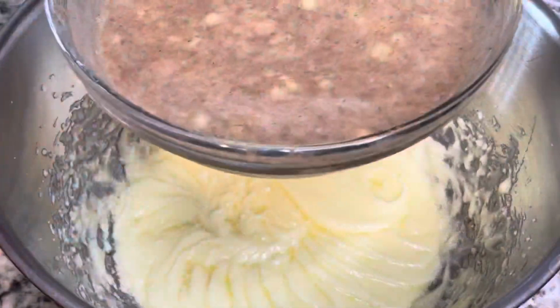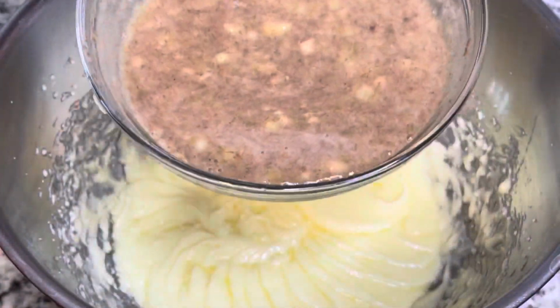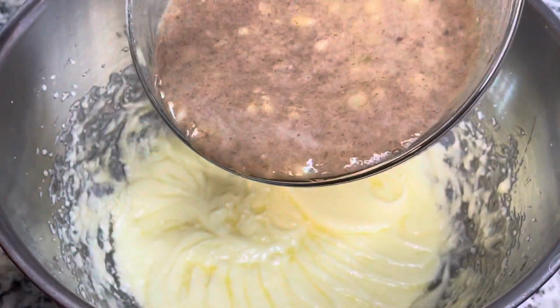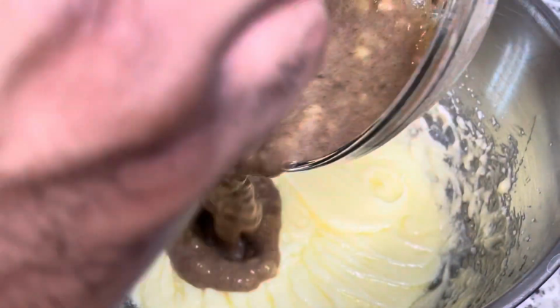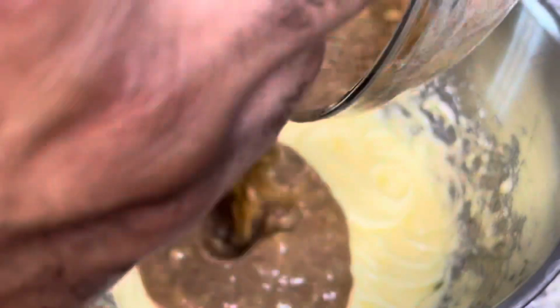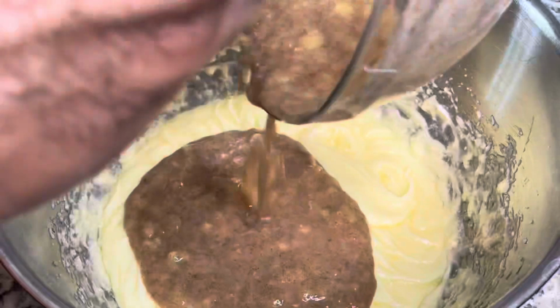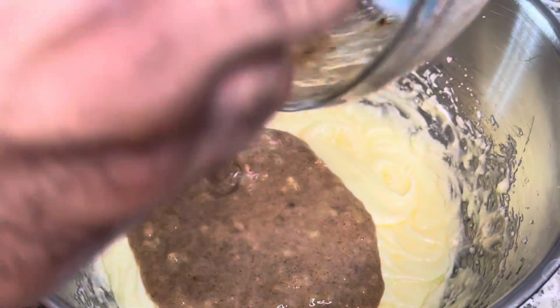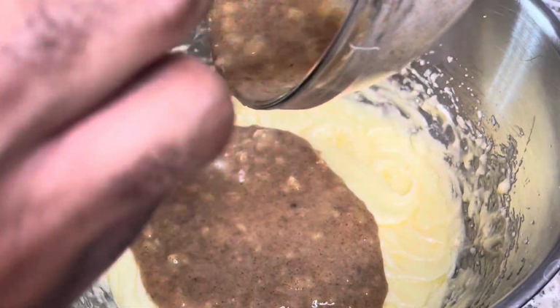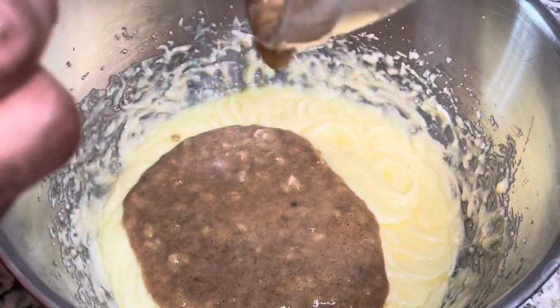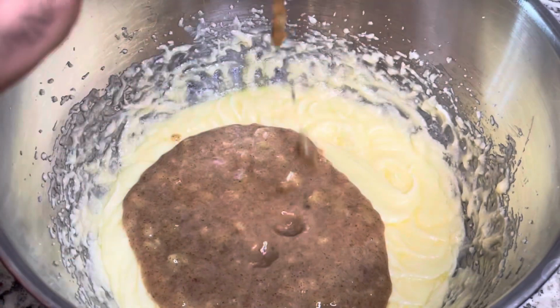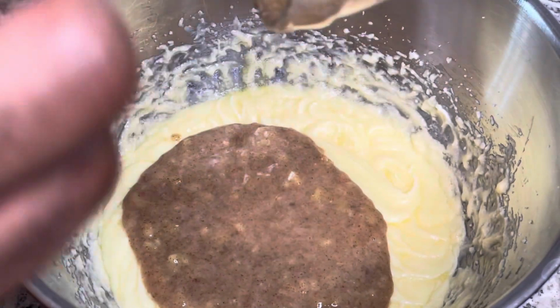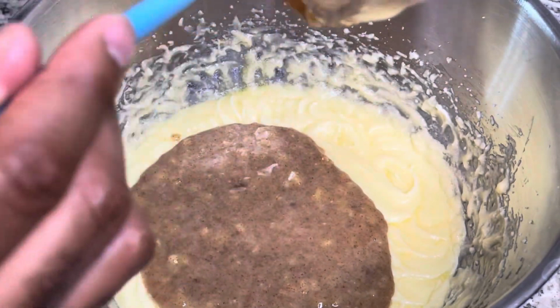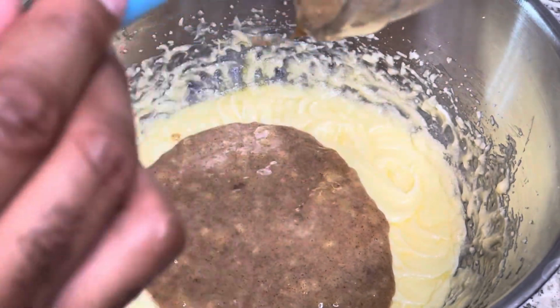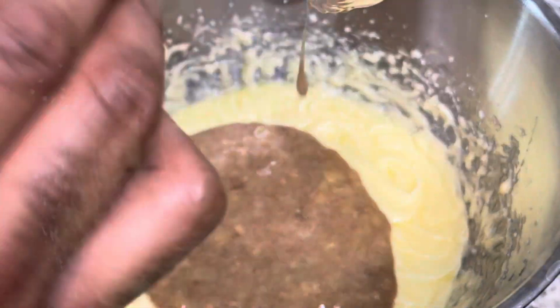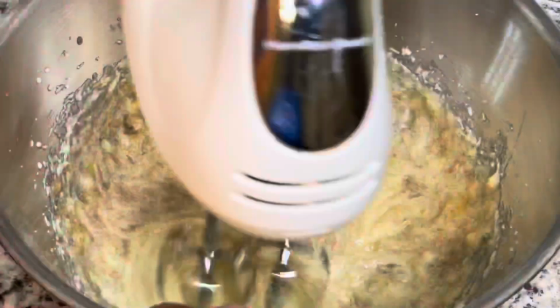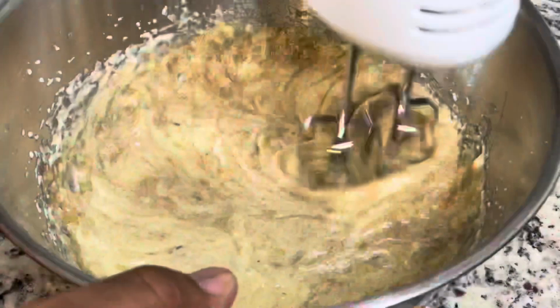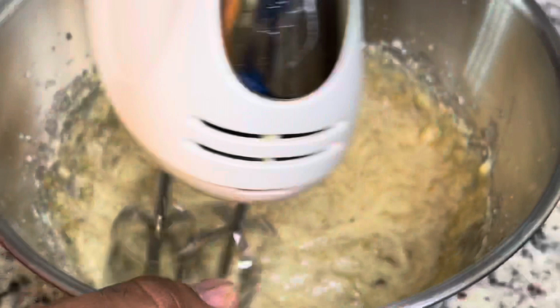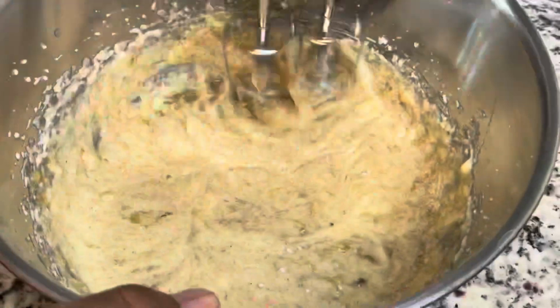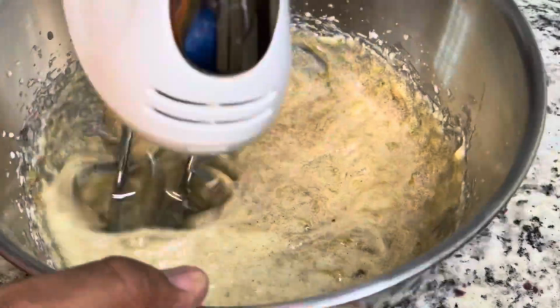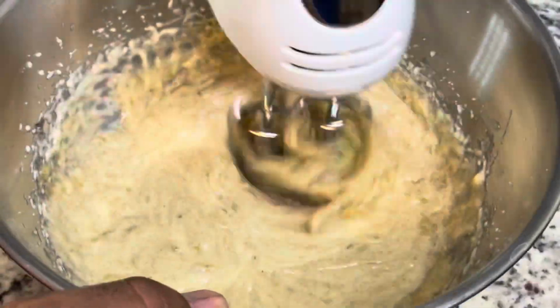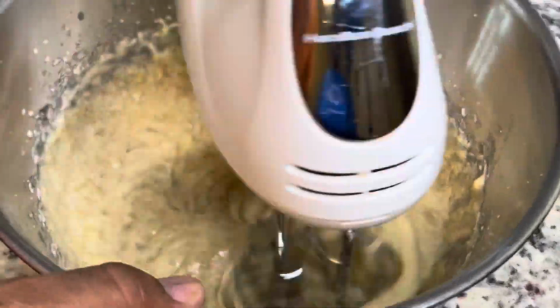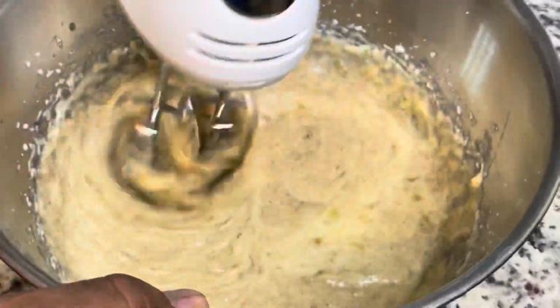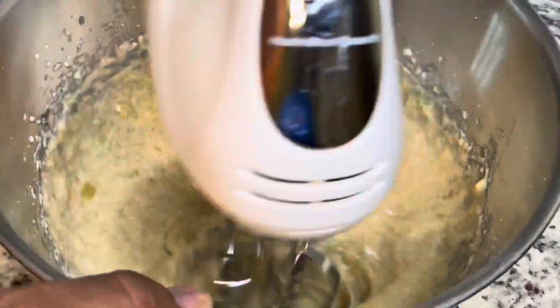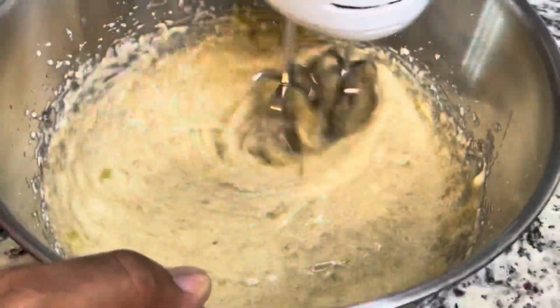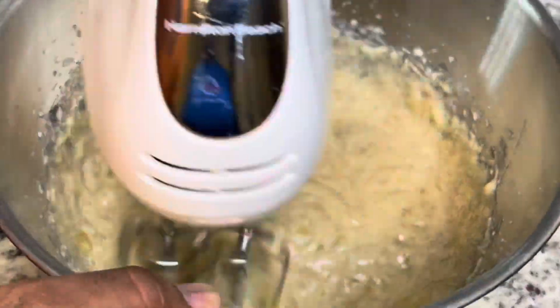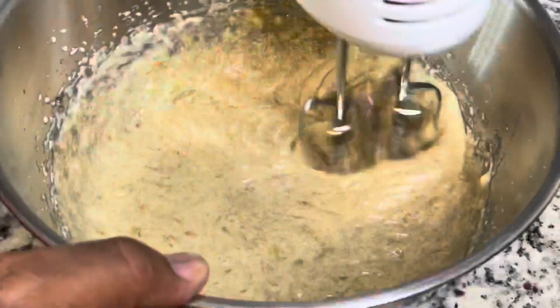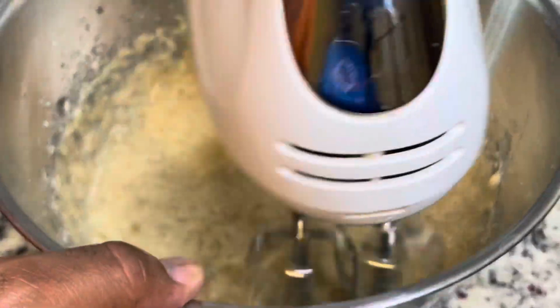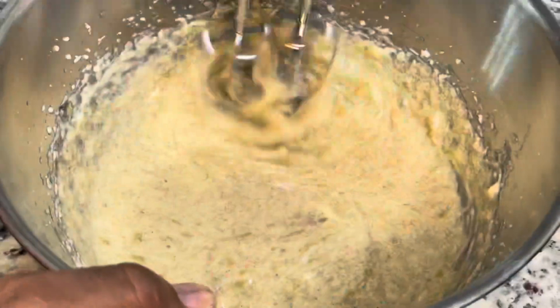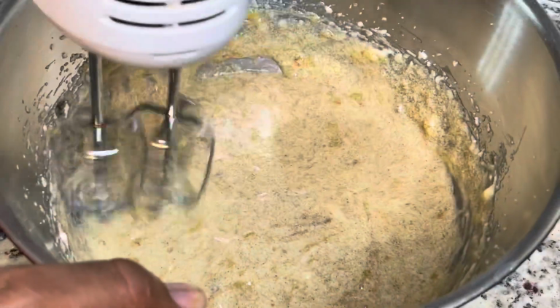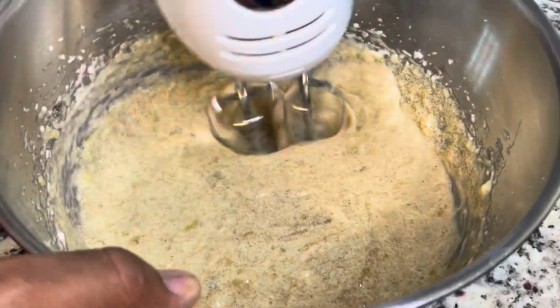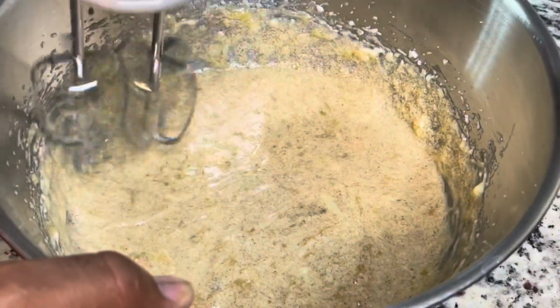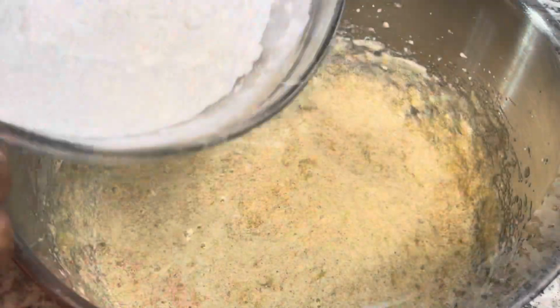Going back to that butter and sugar mixture from the beginning, you're going to add your banana mixture to it and mix that together. Then after you get that incorporated, you're going to add in your dry ingredients.